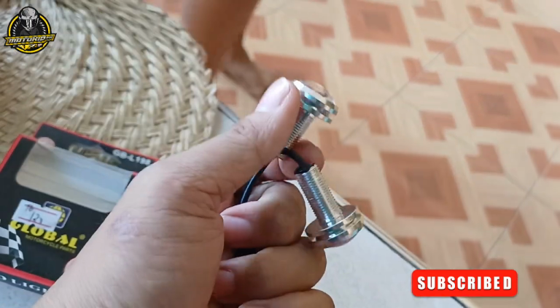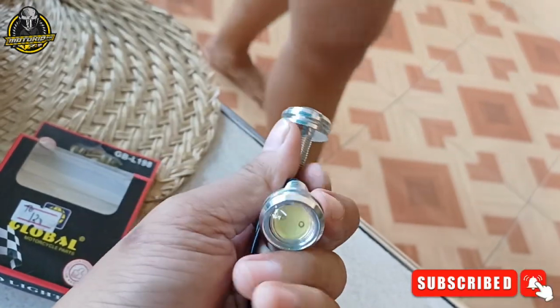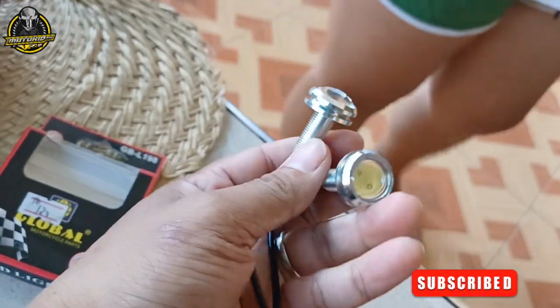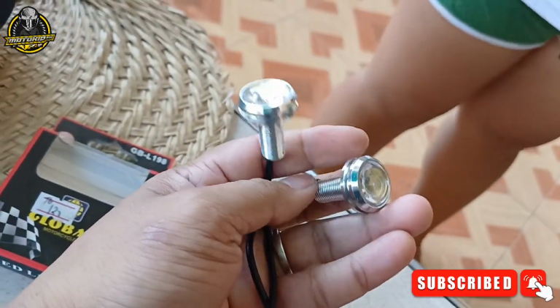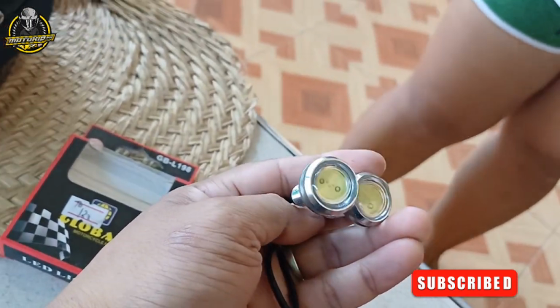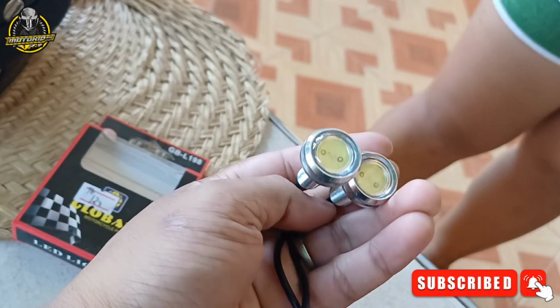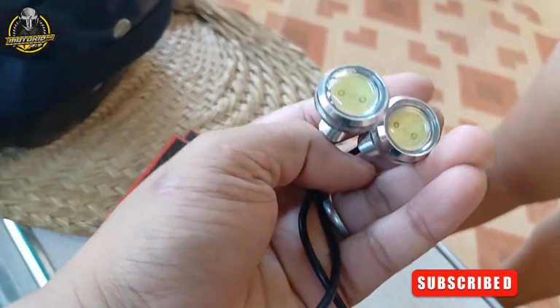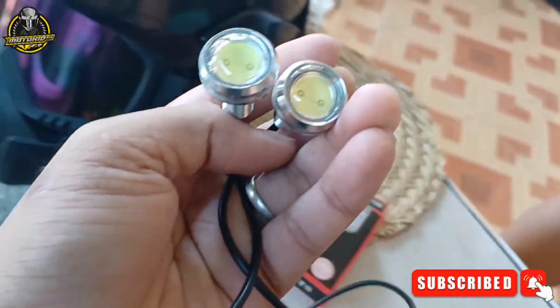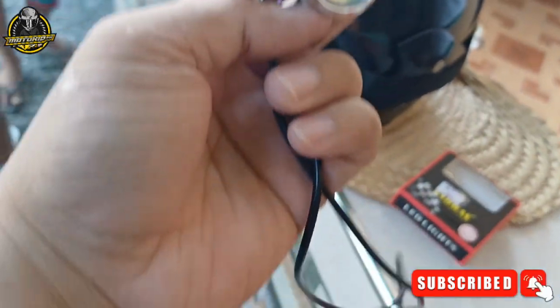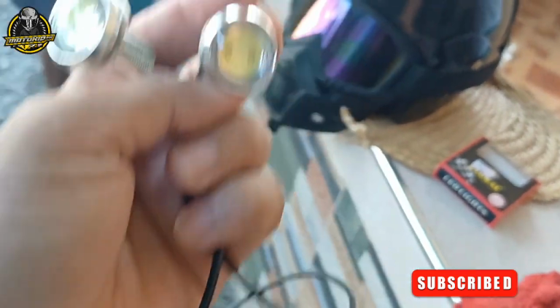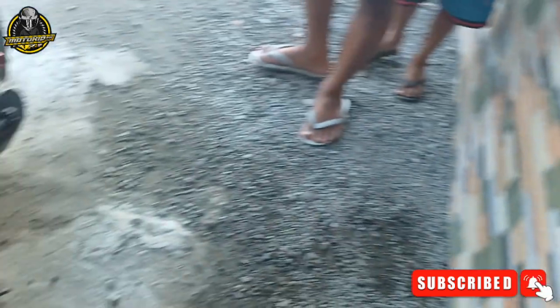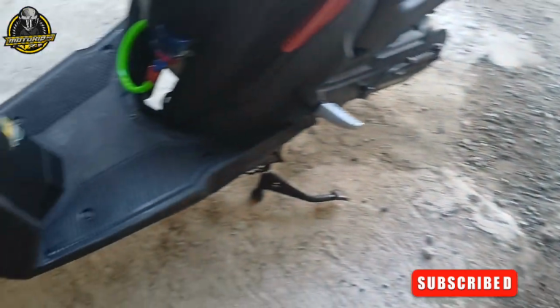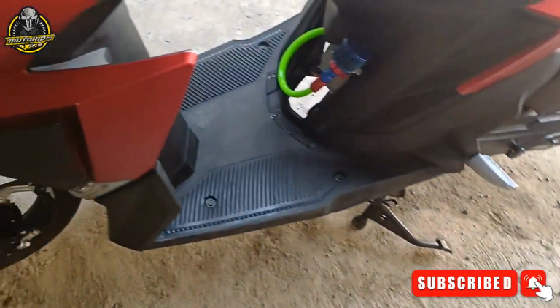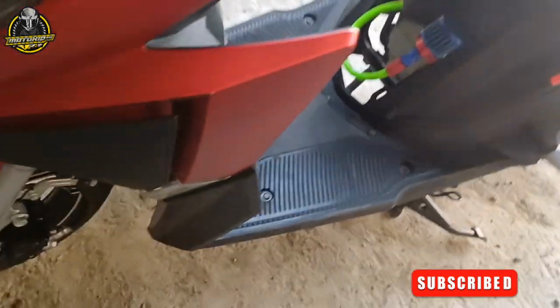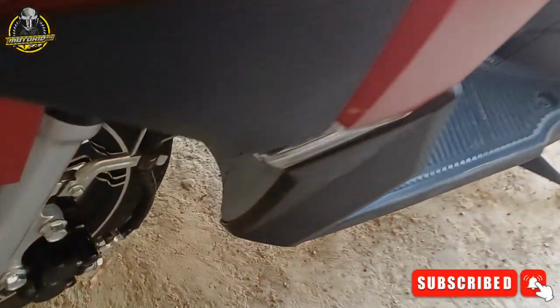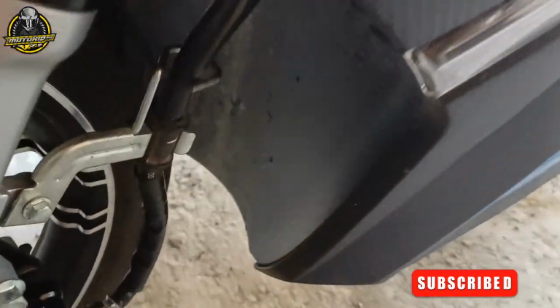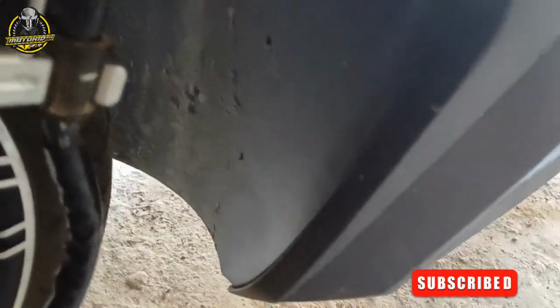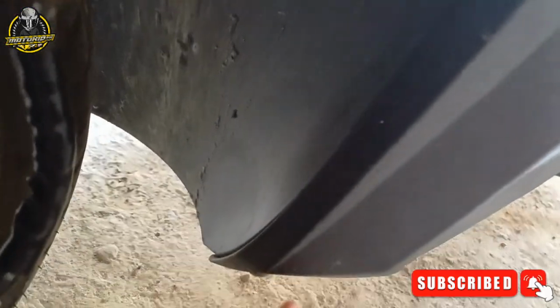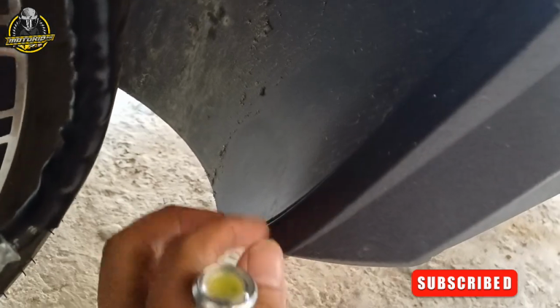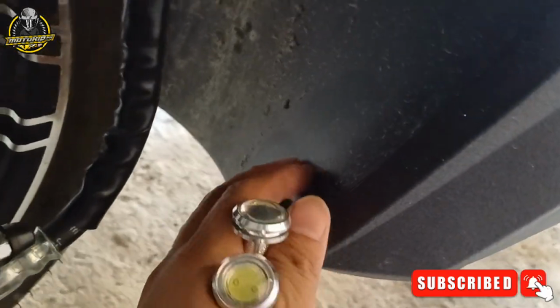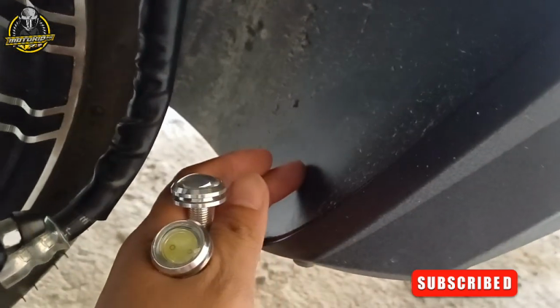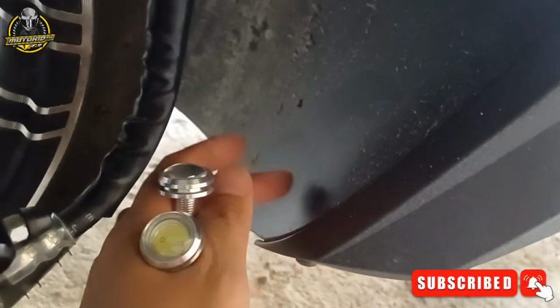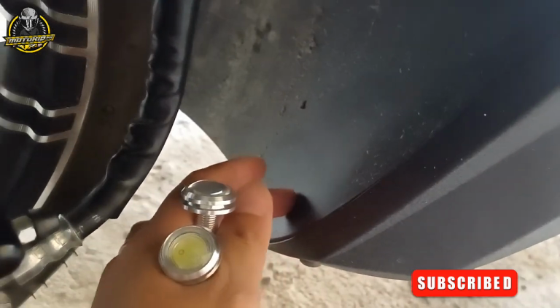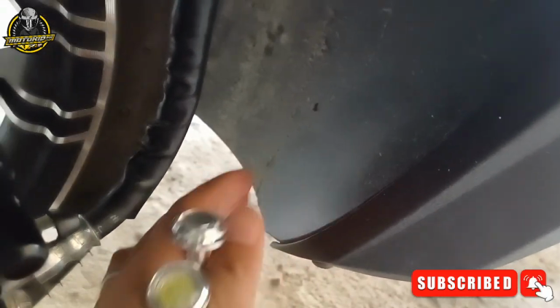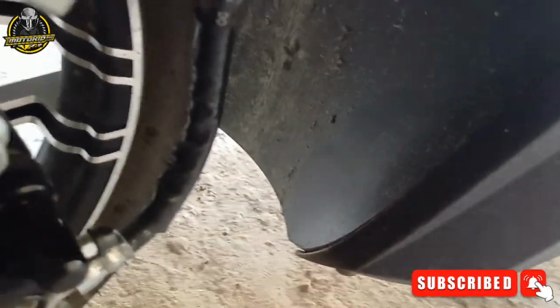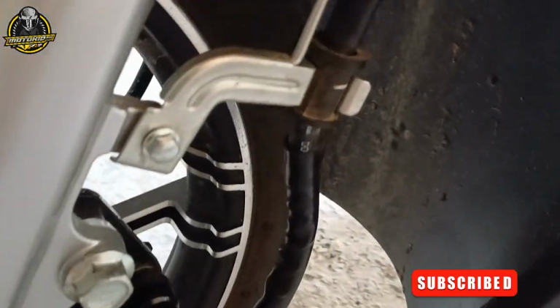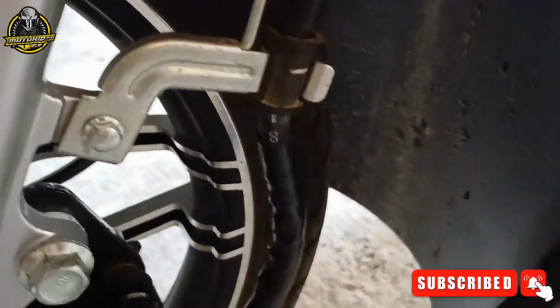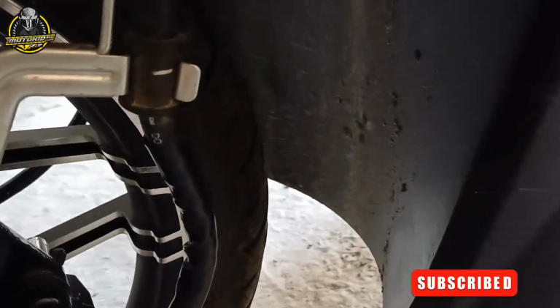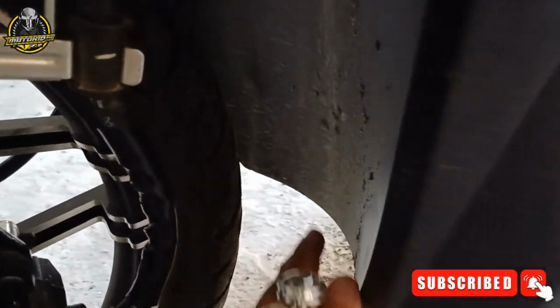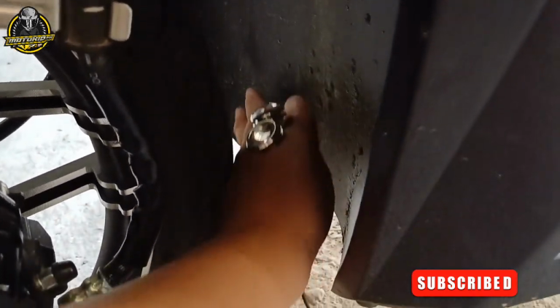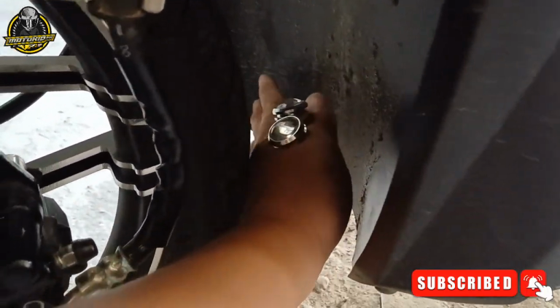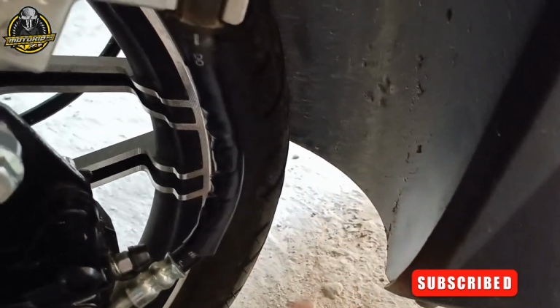Paras na color white yung kulay niya. So, ilalagay natin sa ilalim niya — magiging under glow or underneath na ilaw niya. Magkabila dito at saka dyan sa kabila. Tara, simulan natin guys.